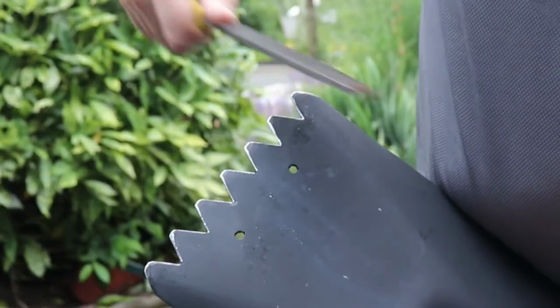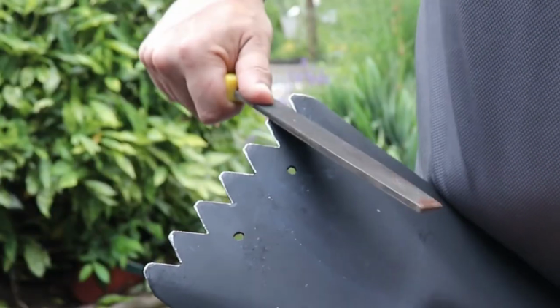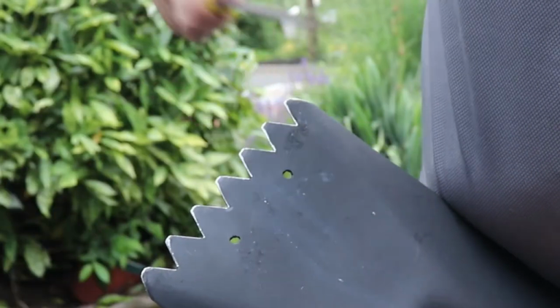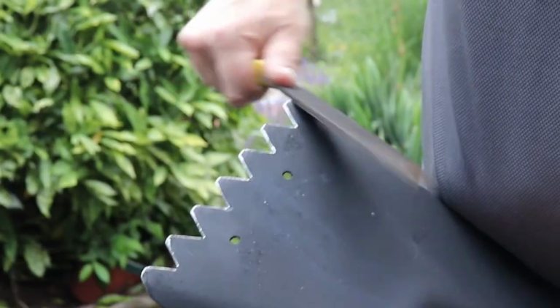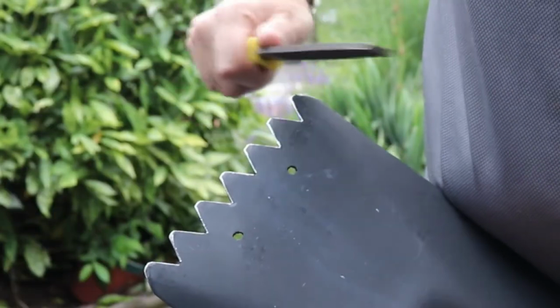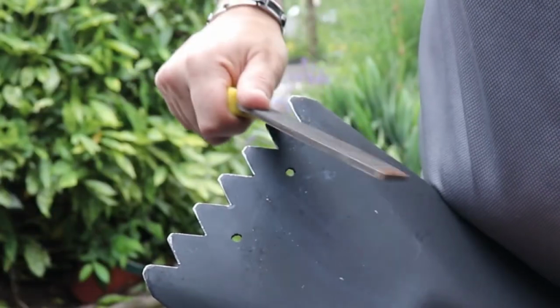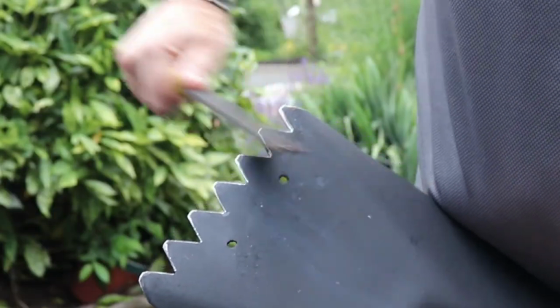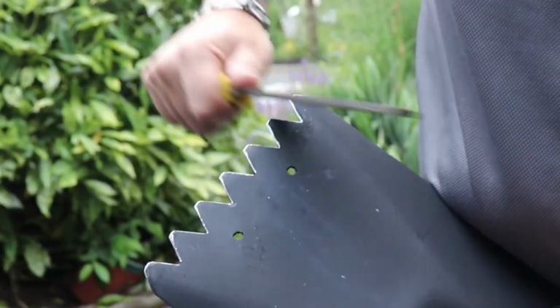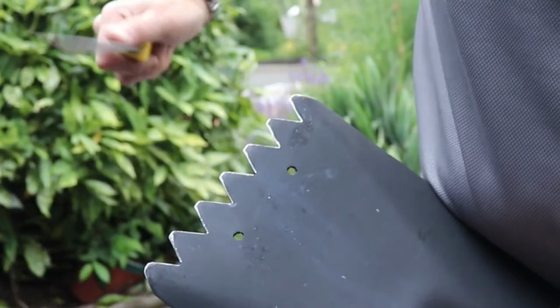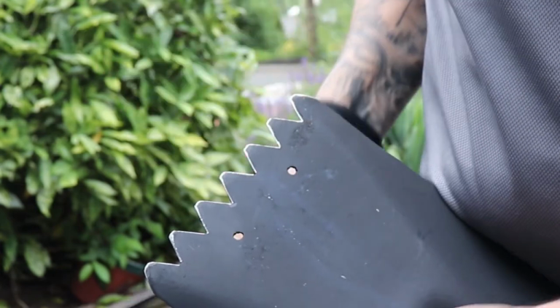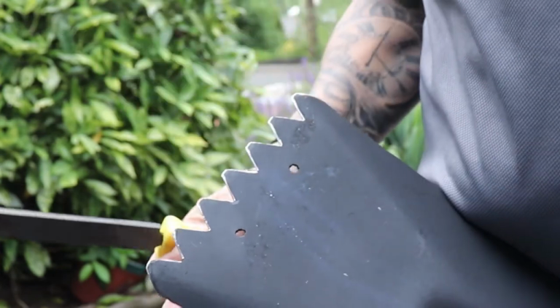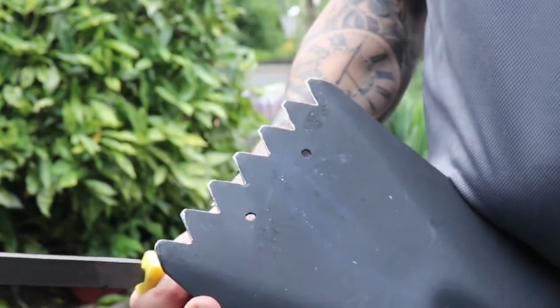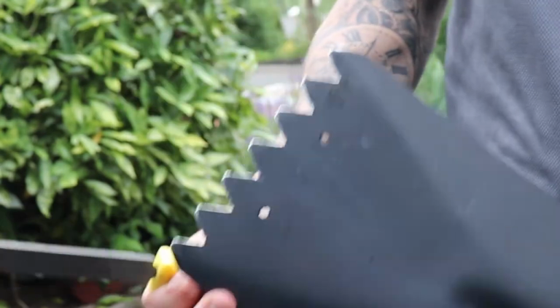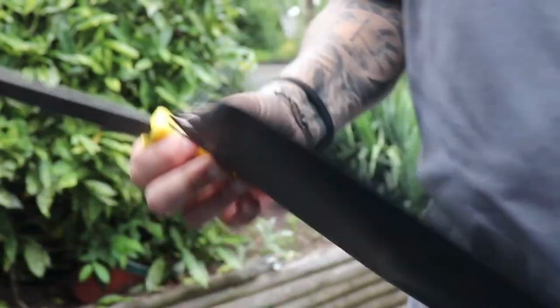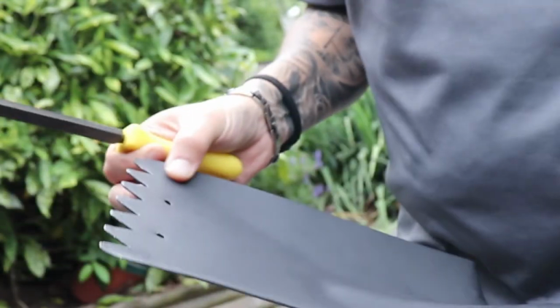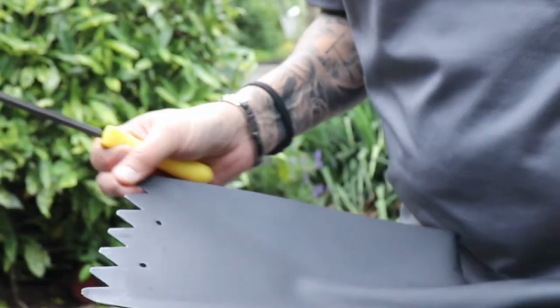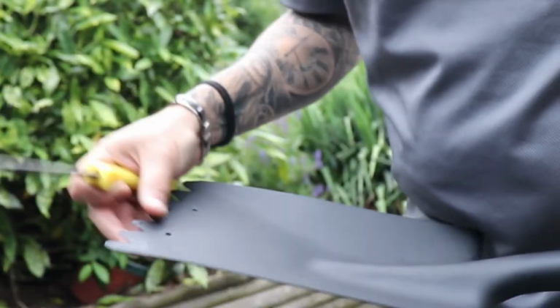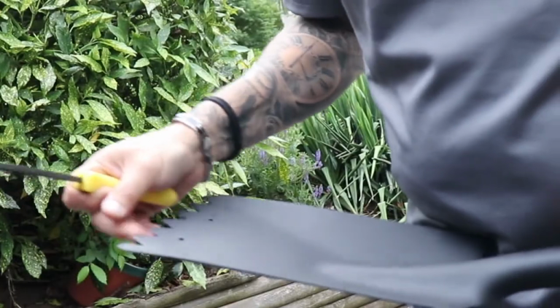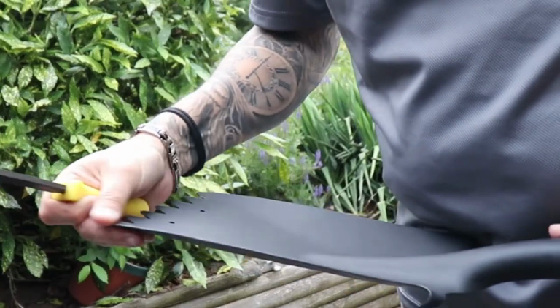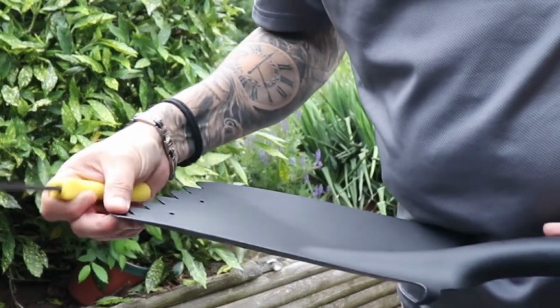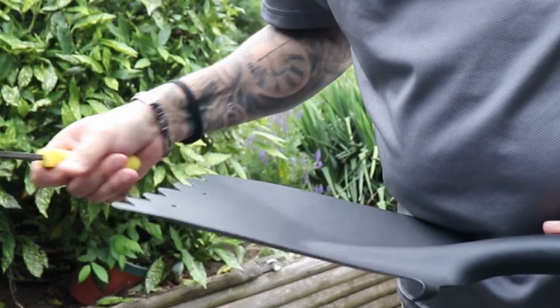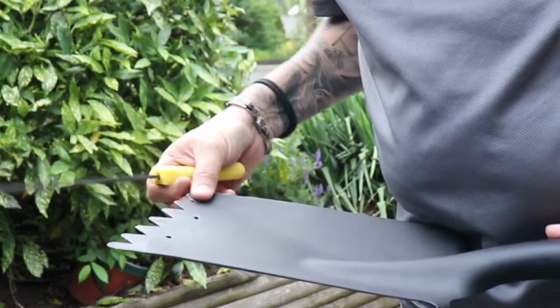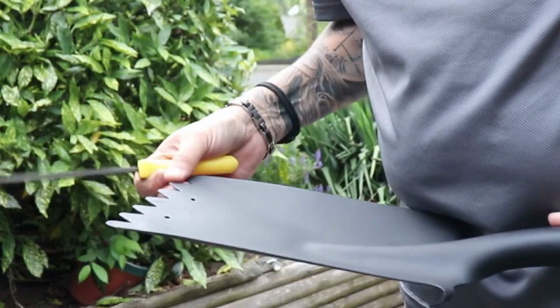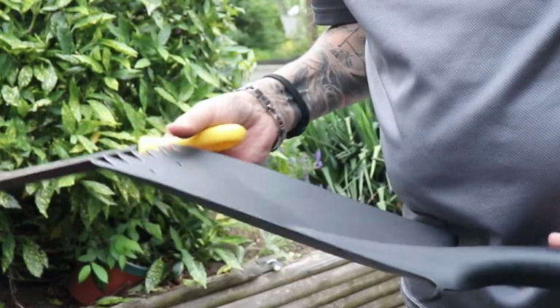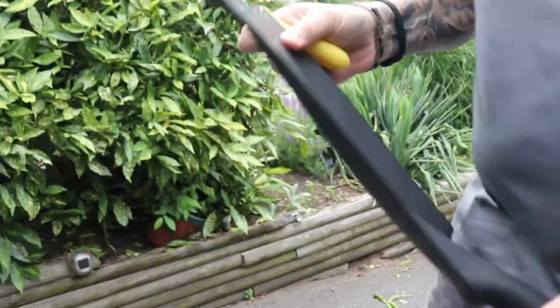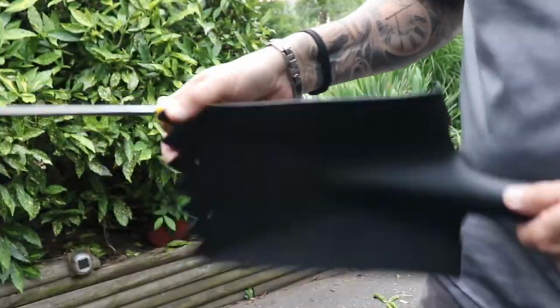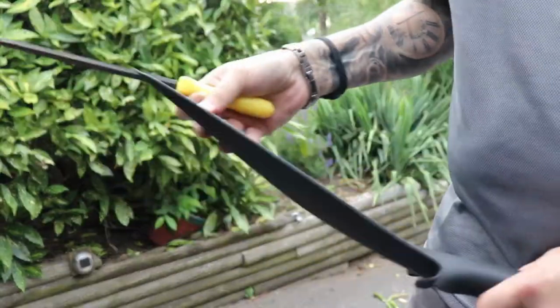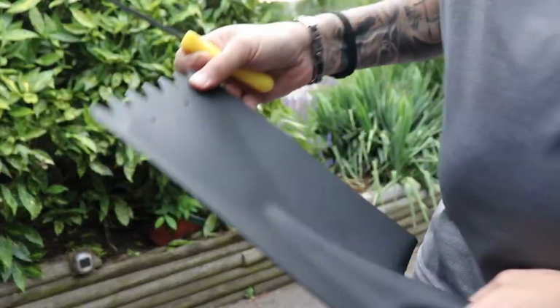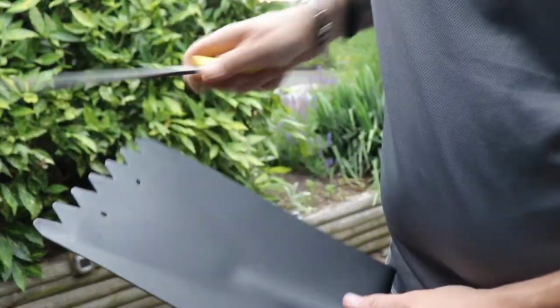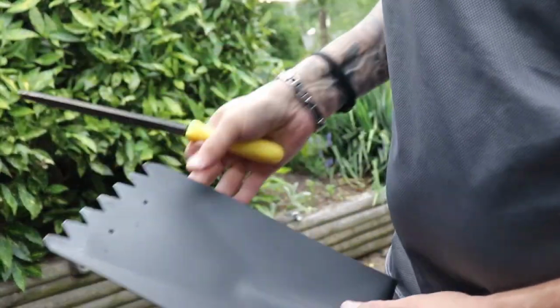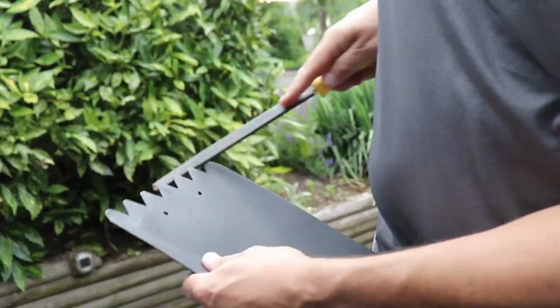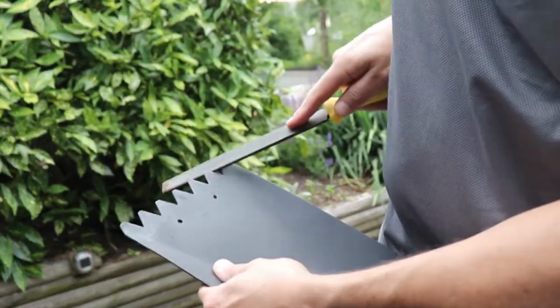I went and gave the tips of the blade a quick file to remove some of the burrs. Didn't want to make it too sharp — although, you know, it's just really a camp shovel, useful if I just got to fend off a bear.